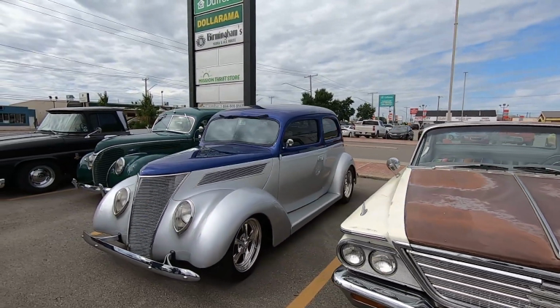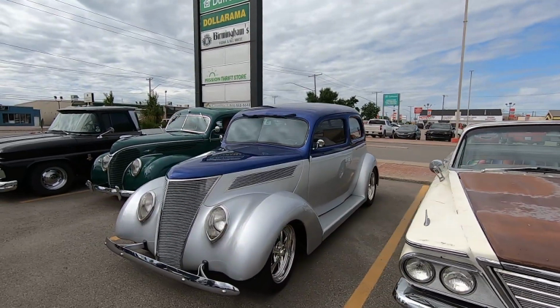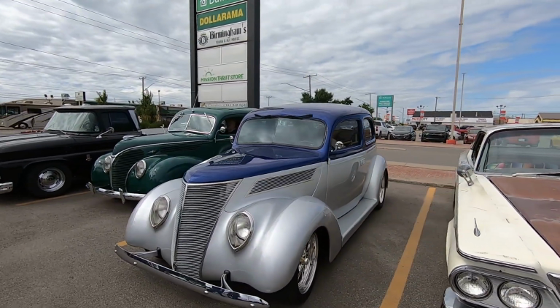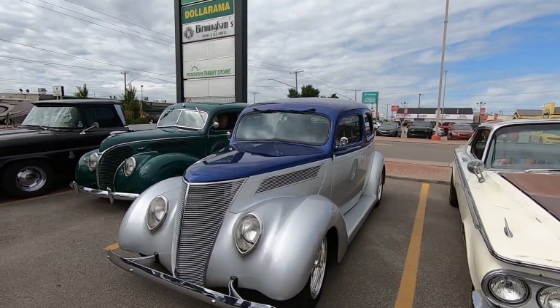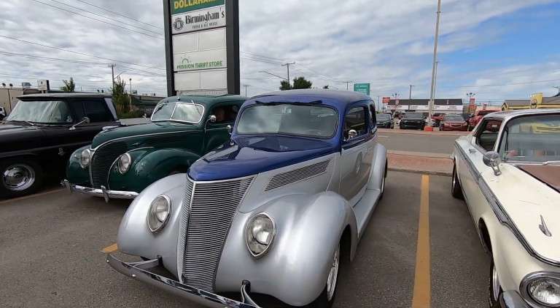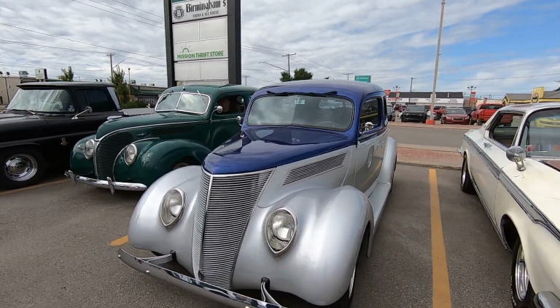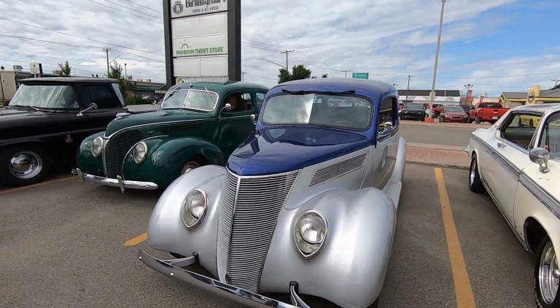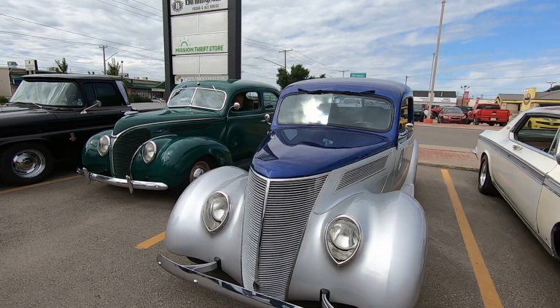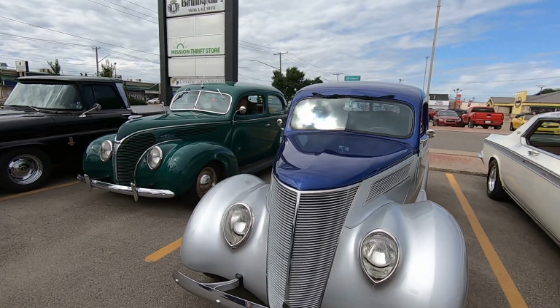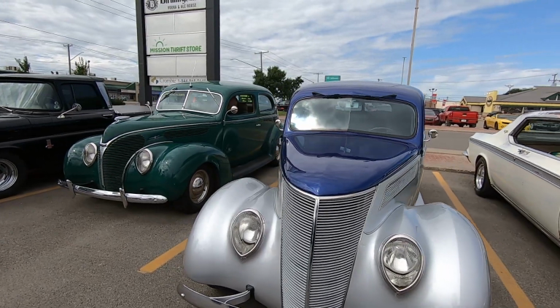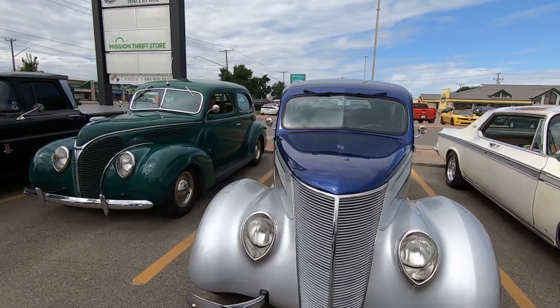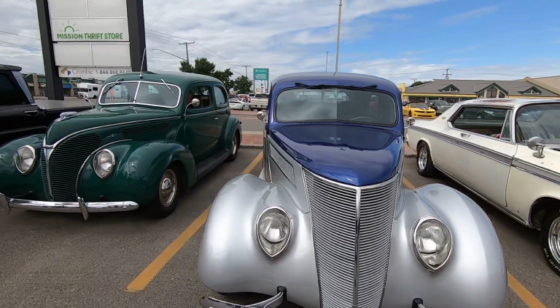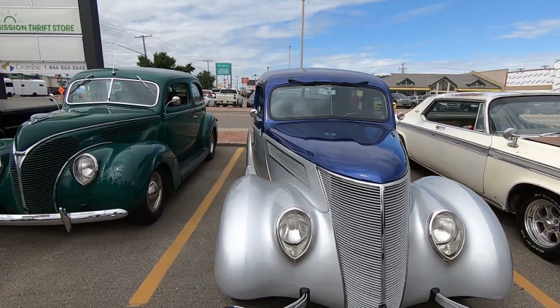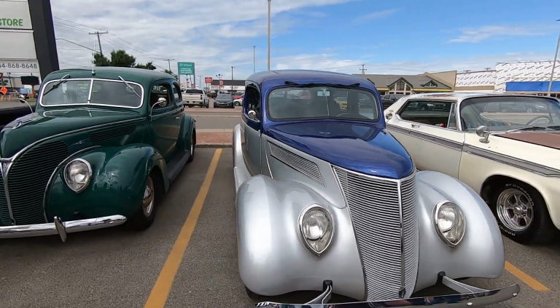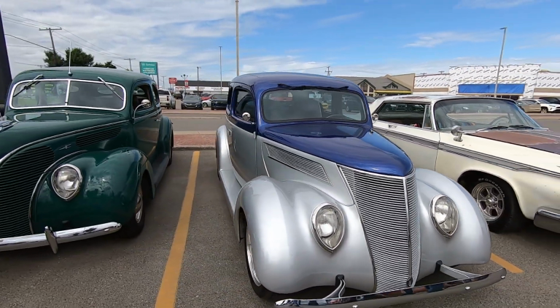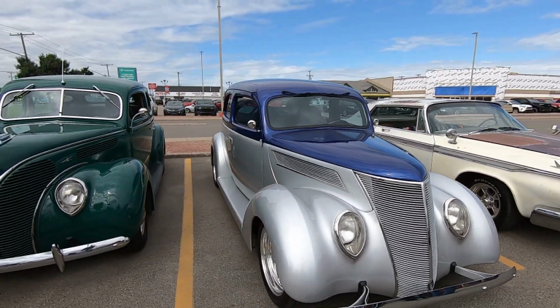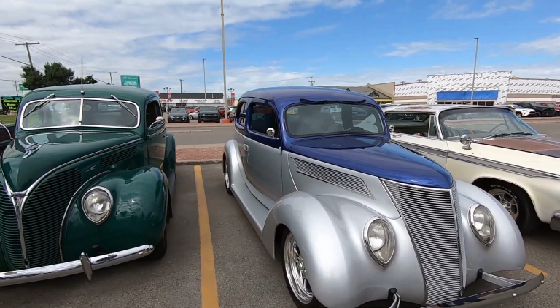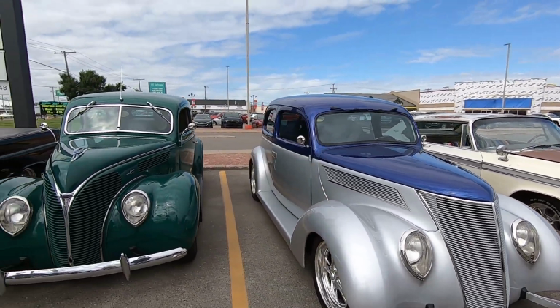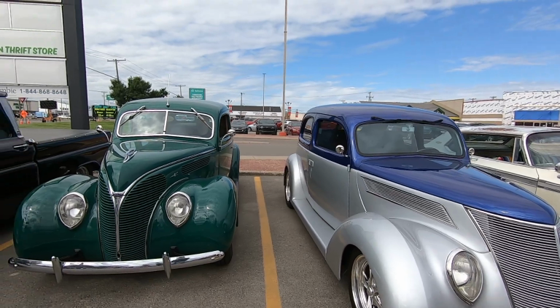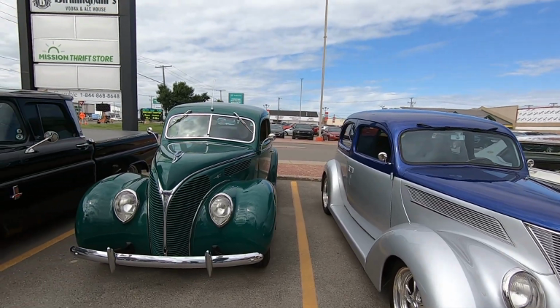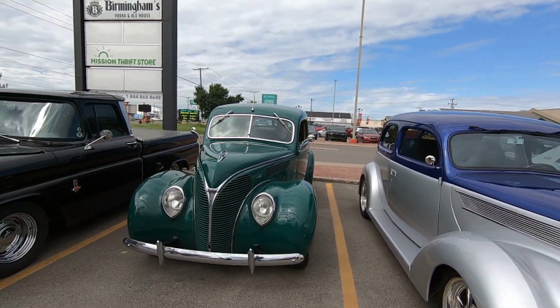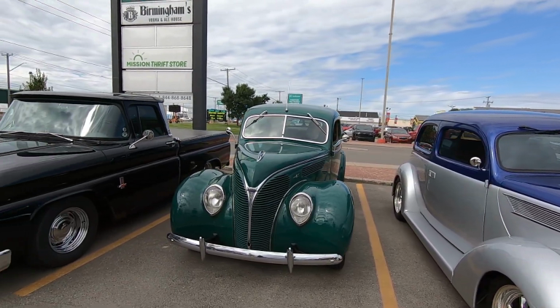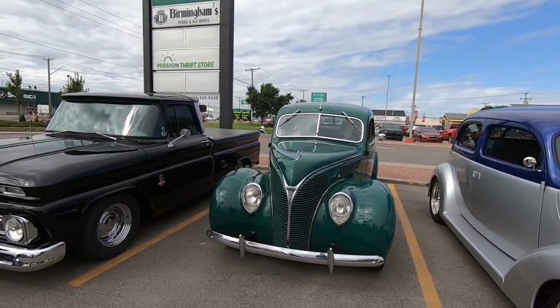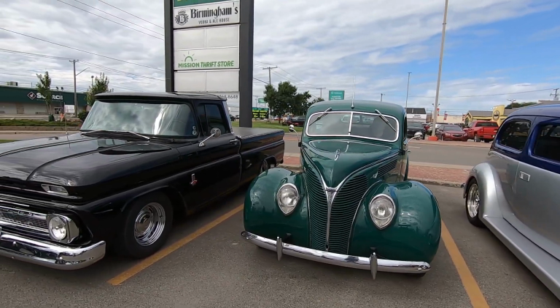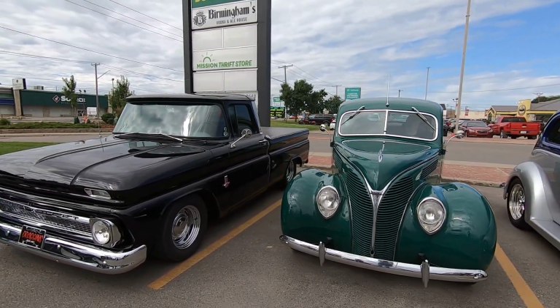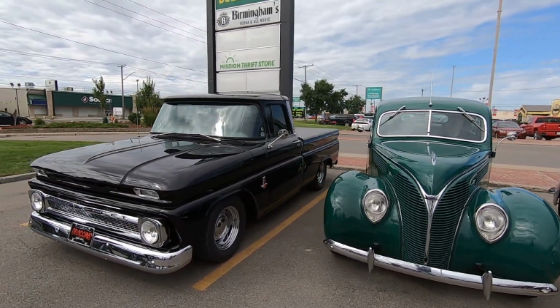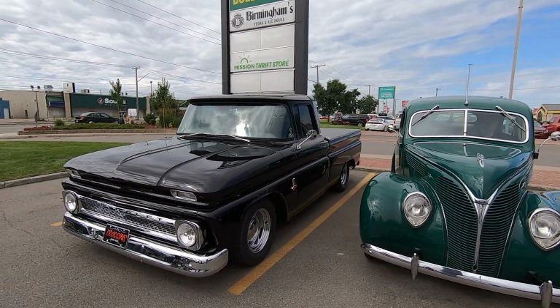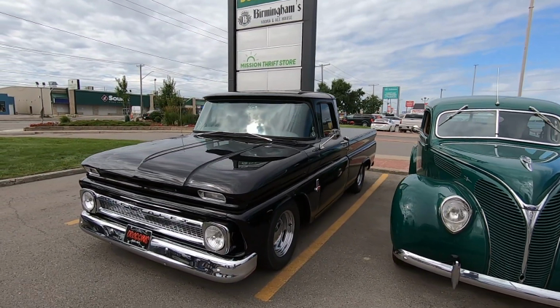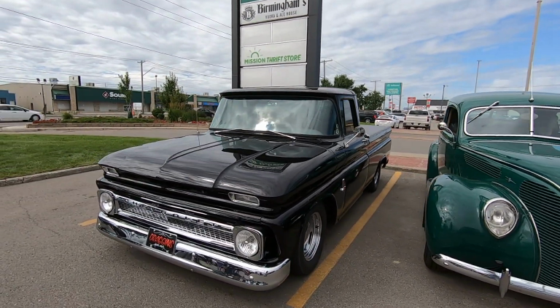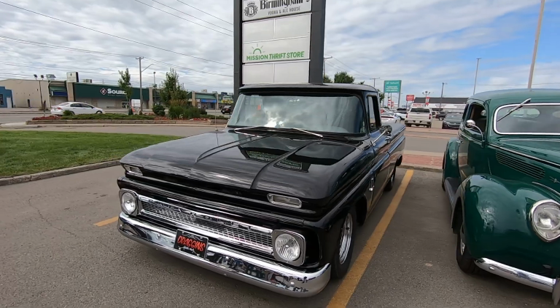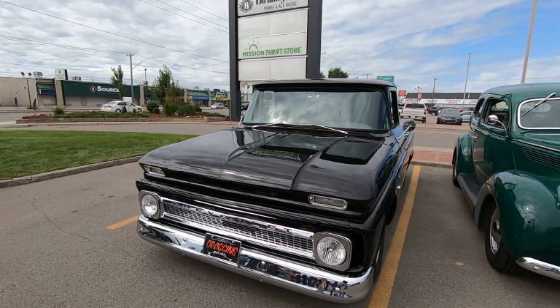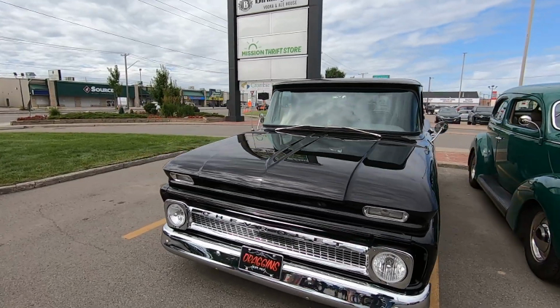We've got some Dragons here. Ron's car — we've done a walkround on this one. That's a really neat hot rod. Also Ted's car — real pretty. And Daryl's truck, '63 shorty.